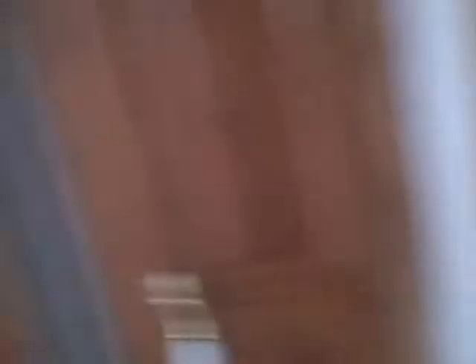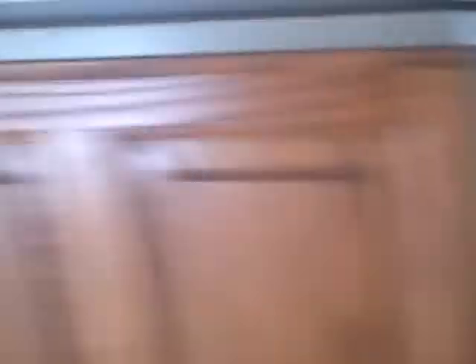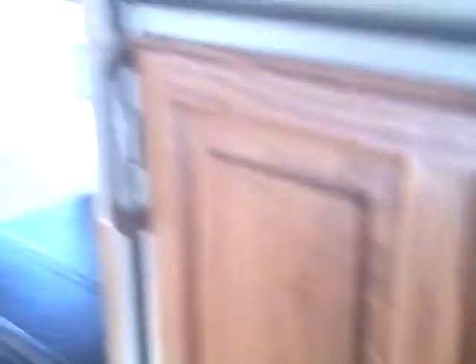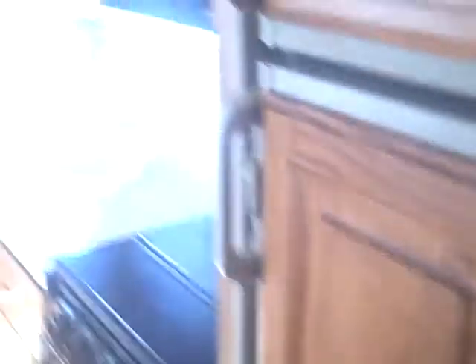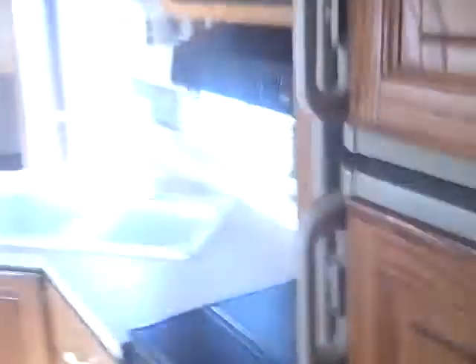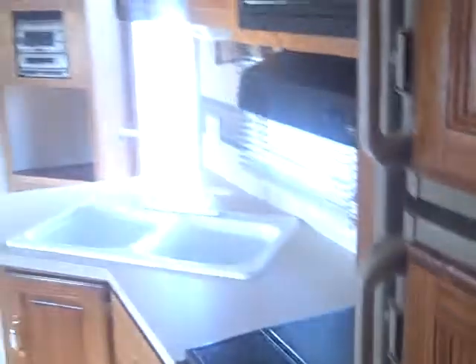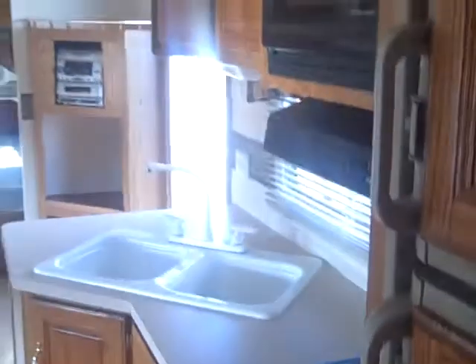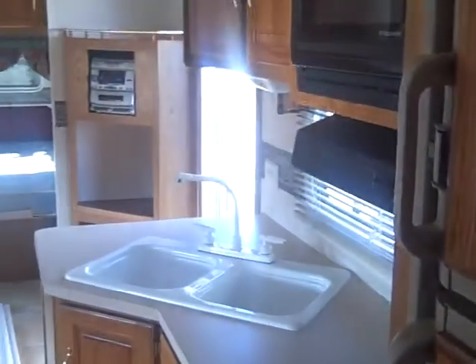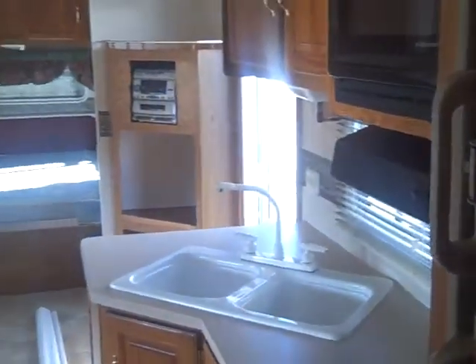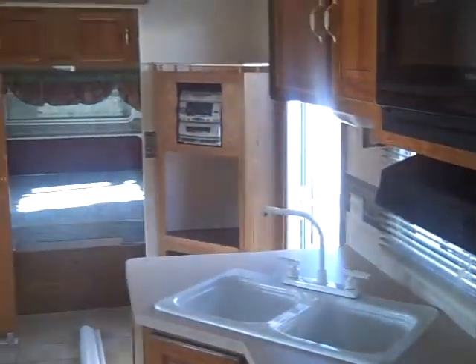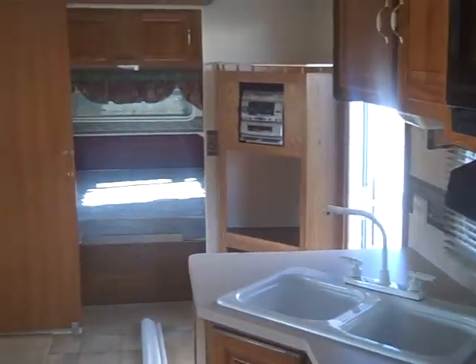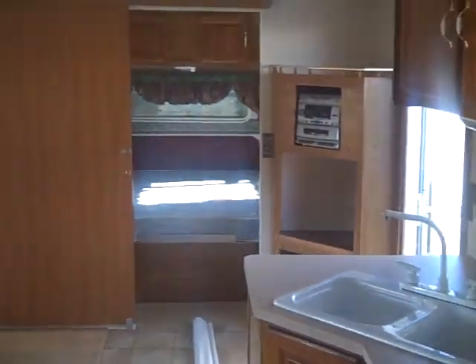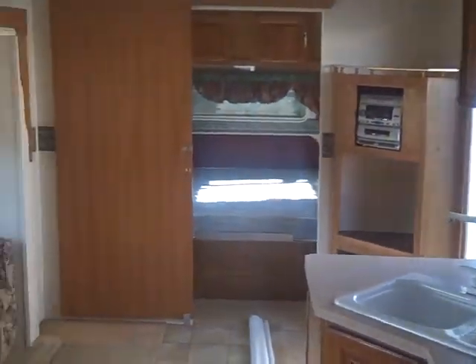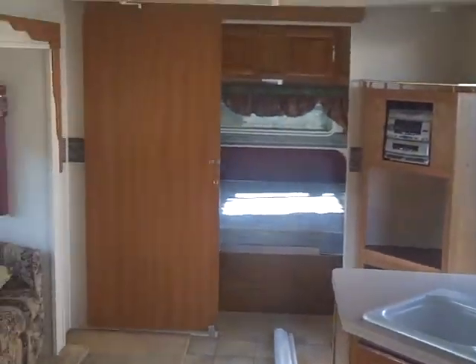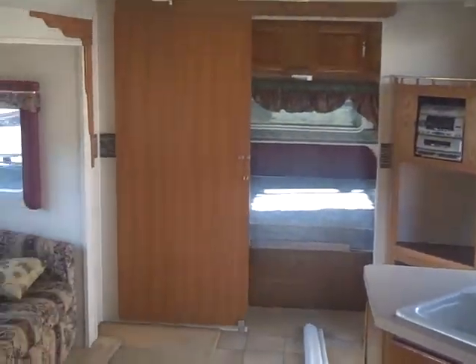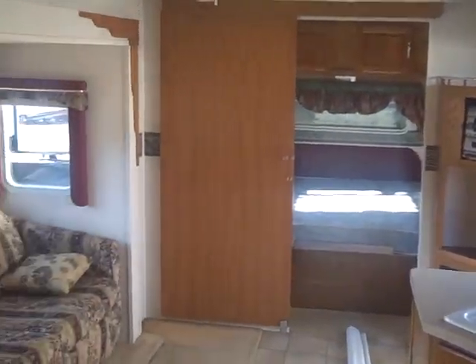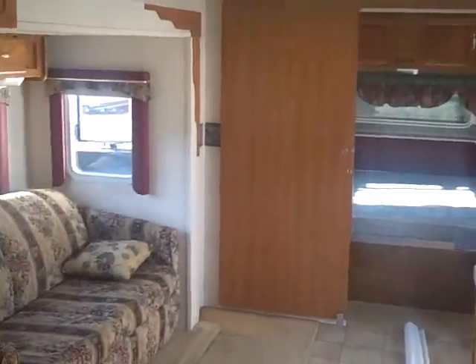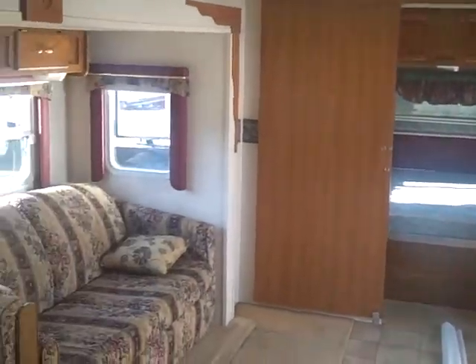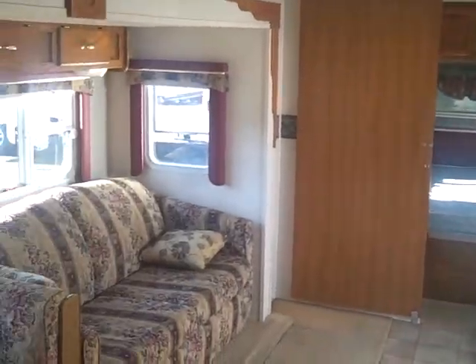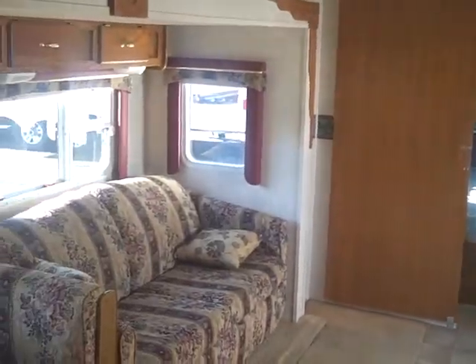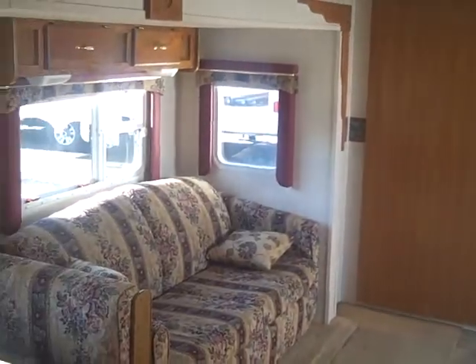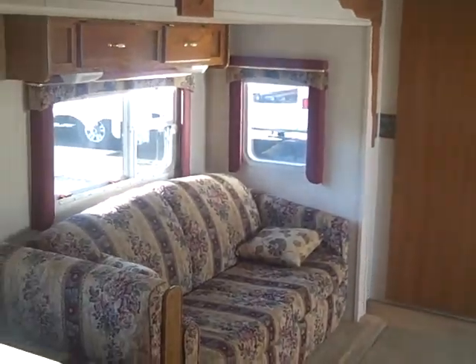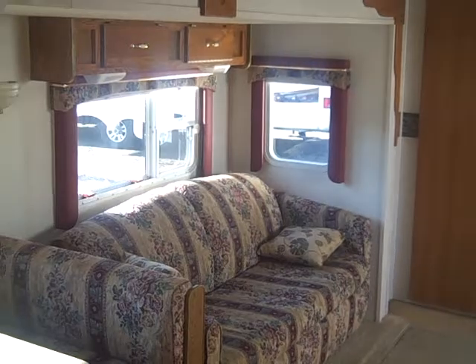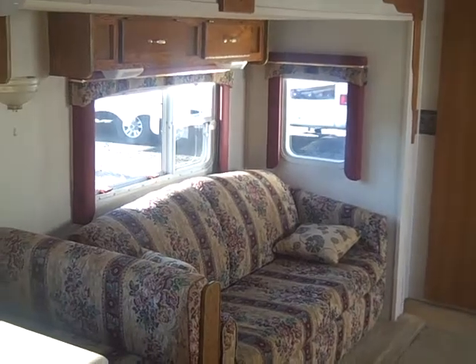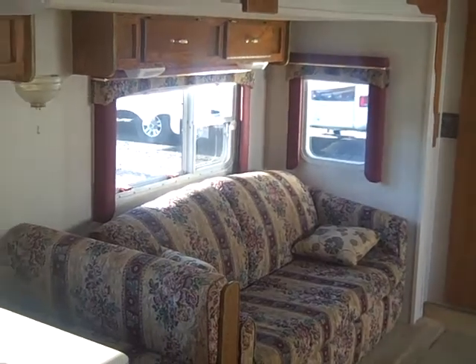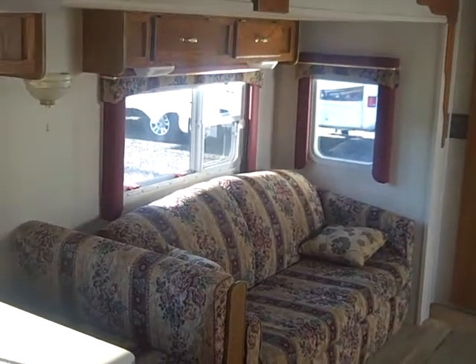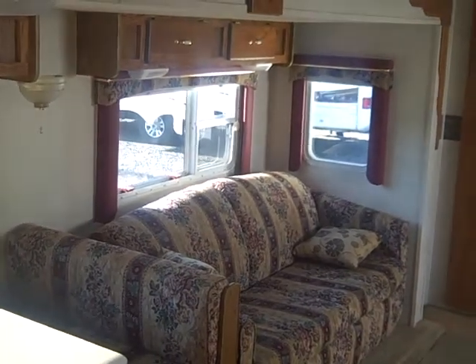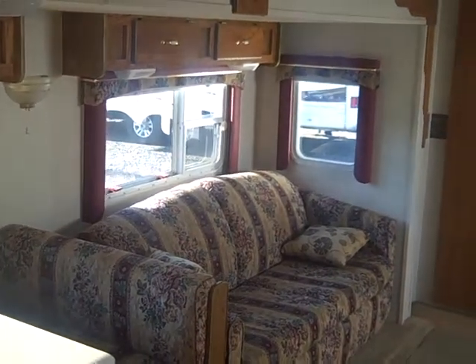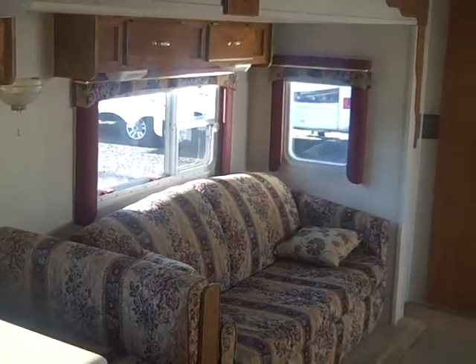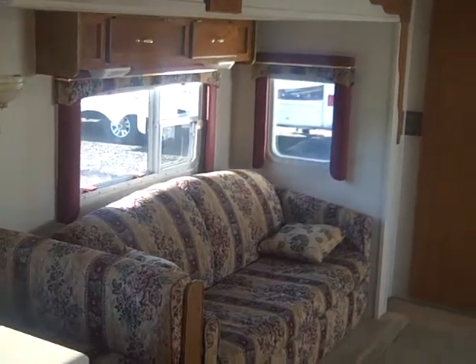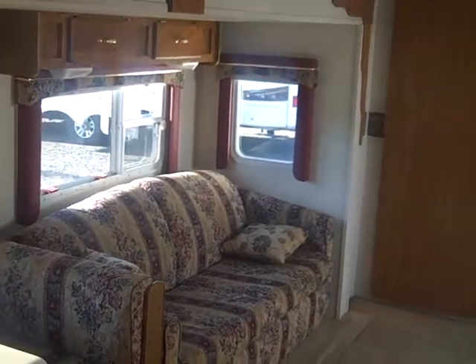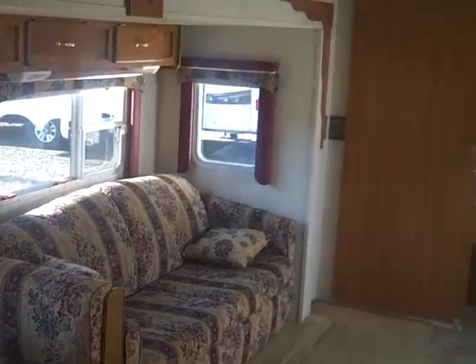Looking back towards the front again. It's Steve over at Southern RV and our number here is 804-275-8345.